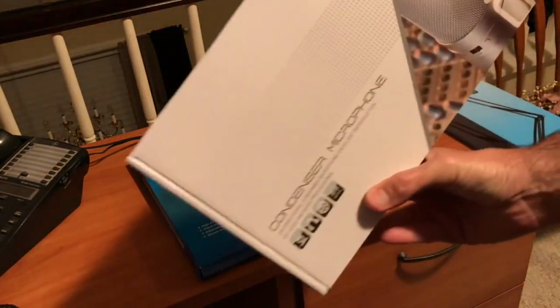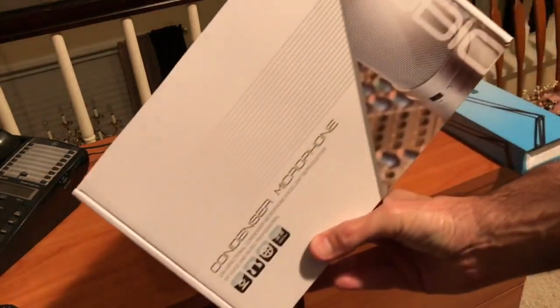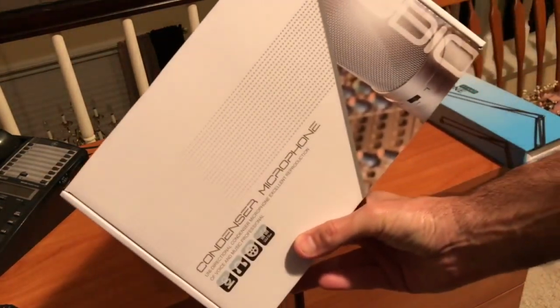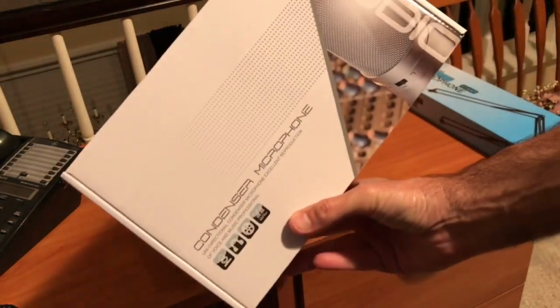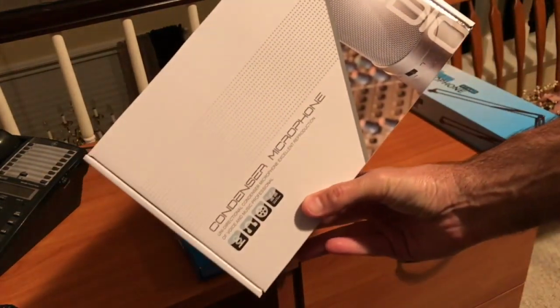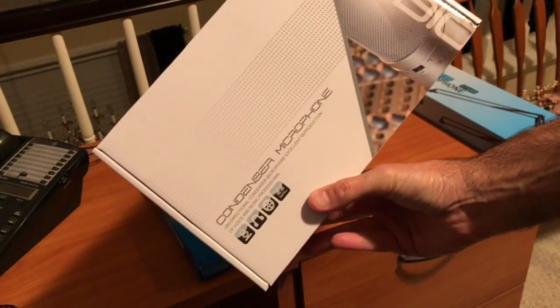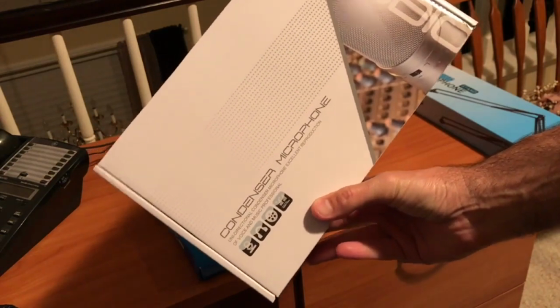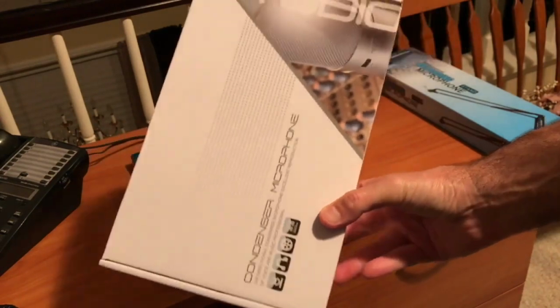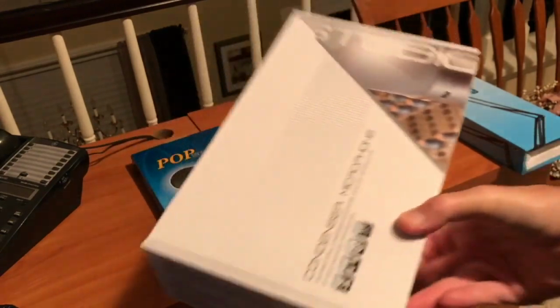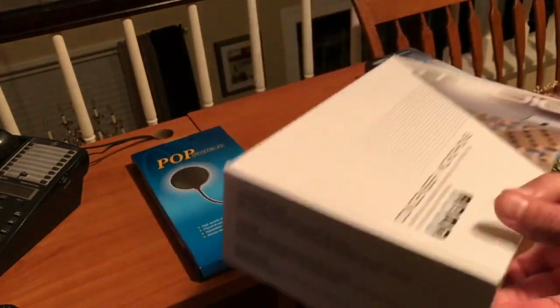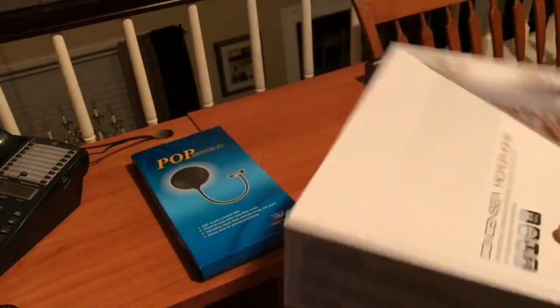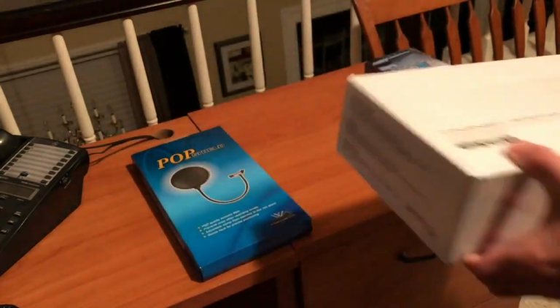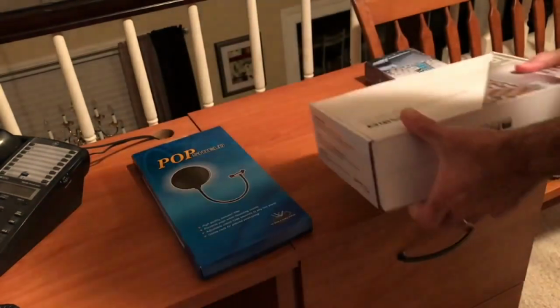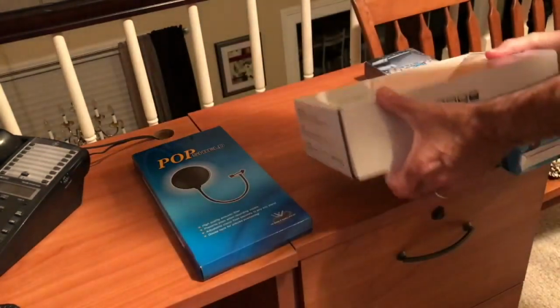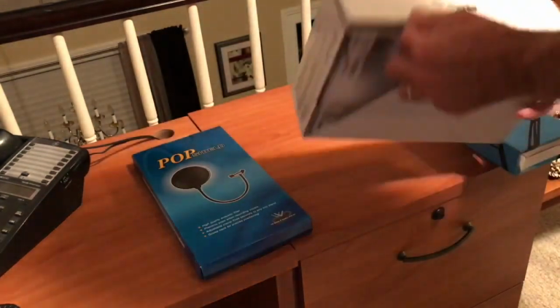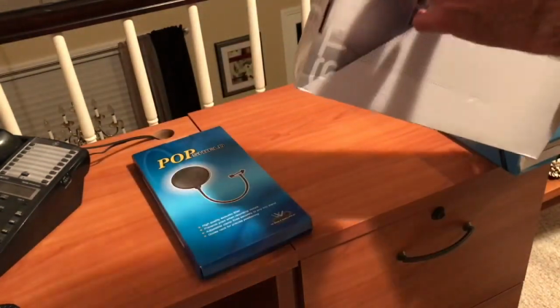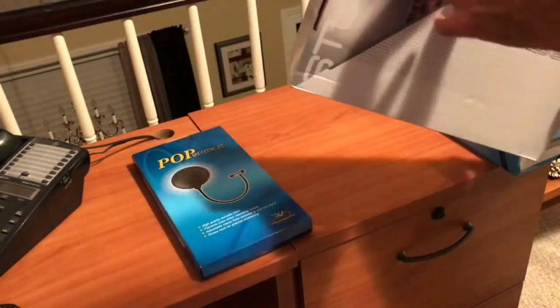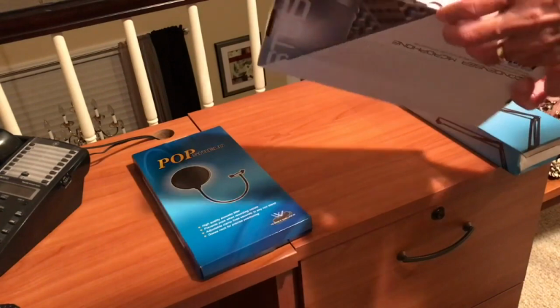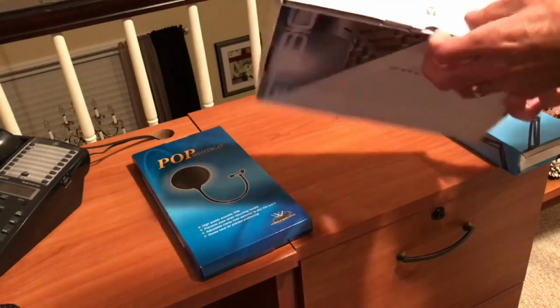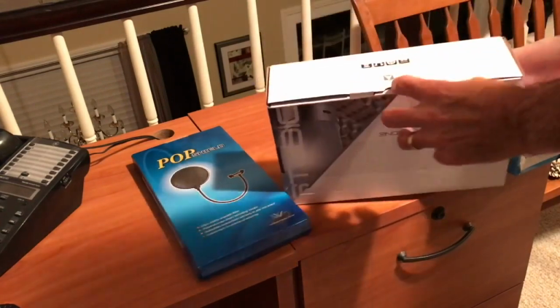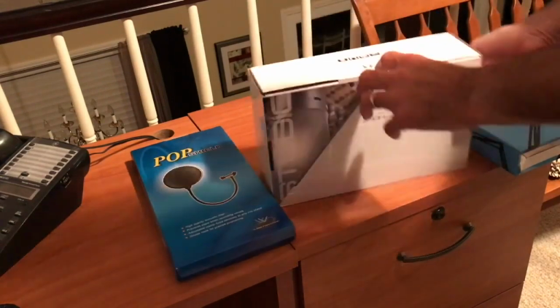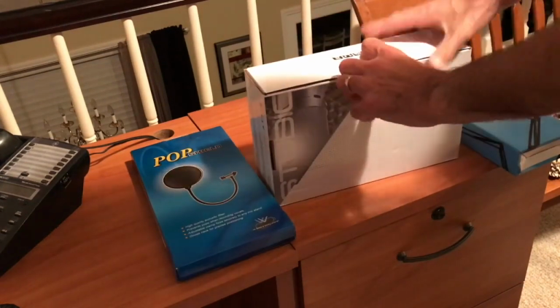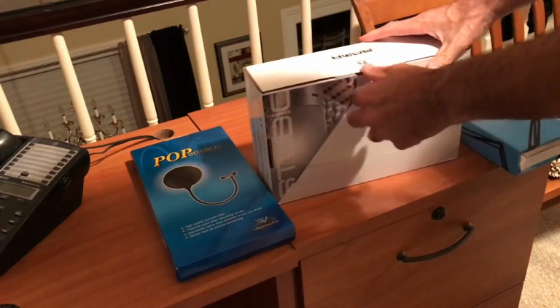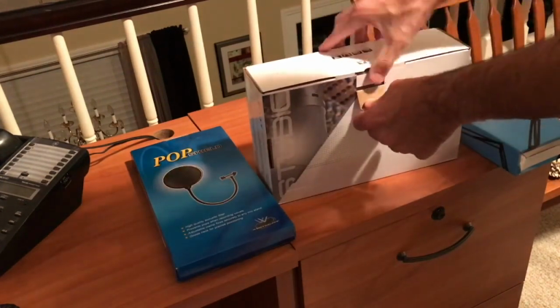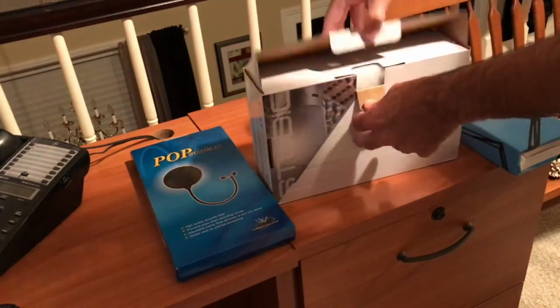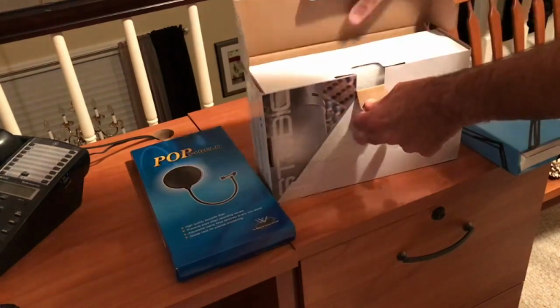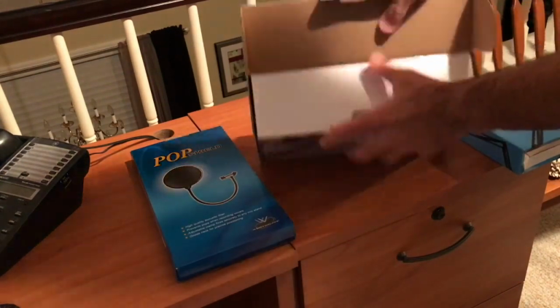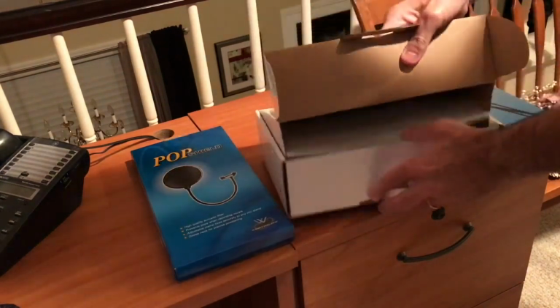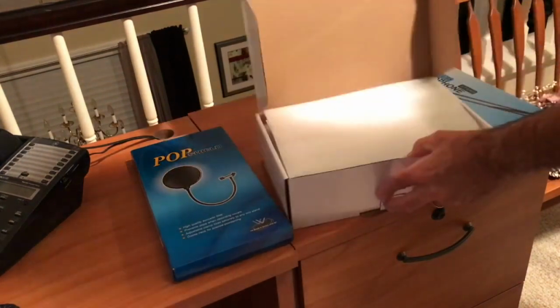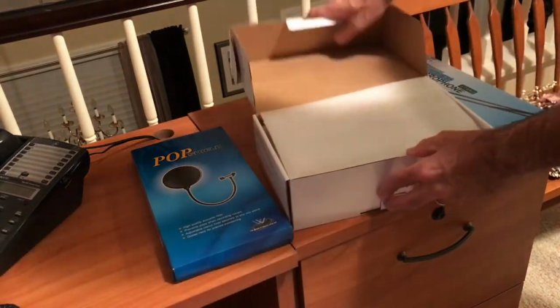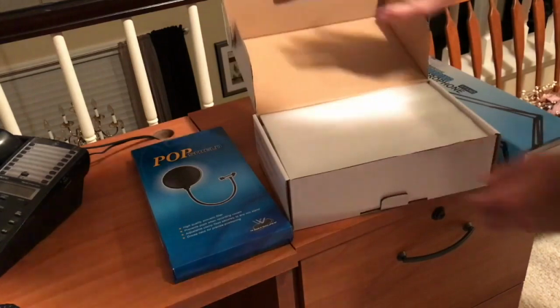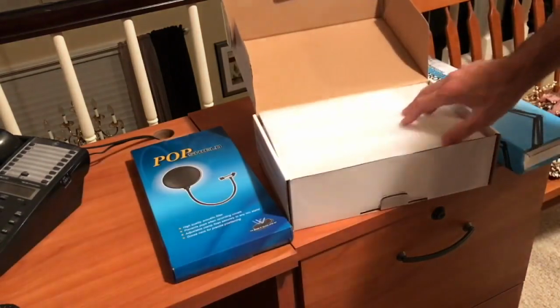I think it sounds pretty good. I had to re-record the audio just to get used to it, but all in all it sounds much better. Let's open this up and take a look at what's in the box.